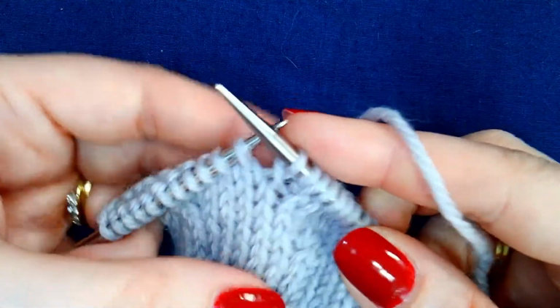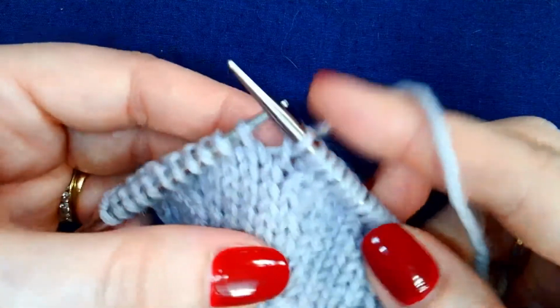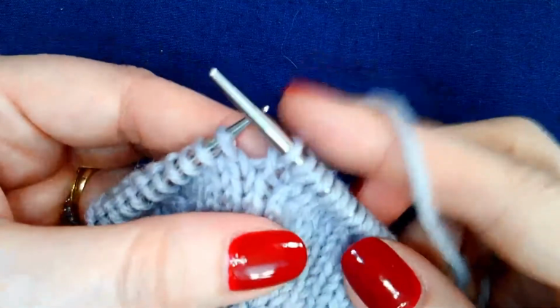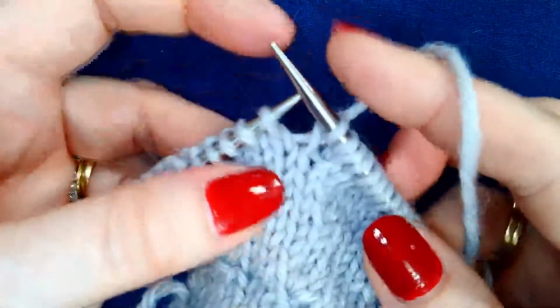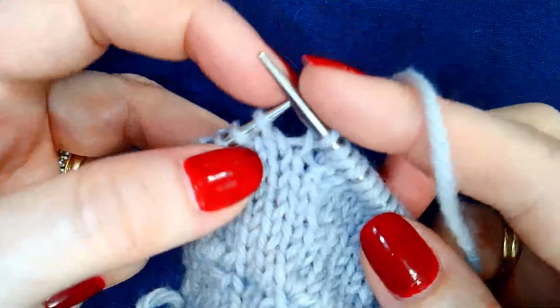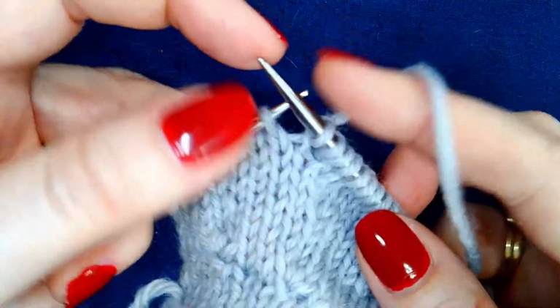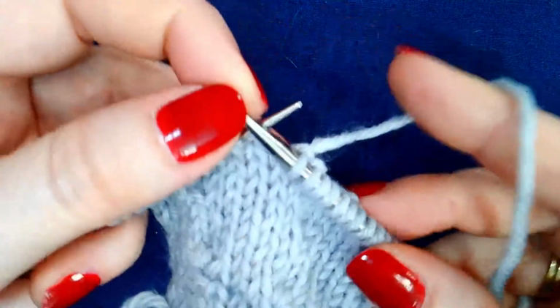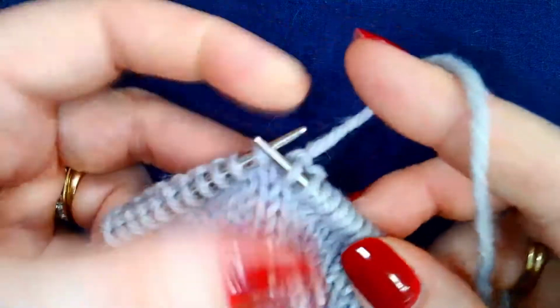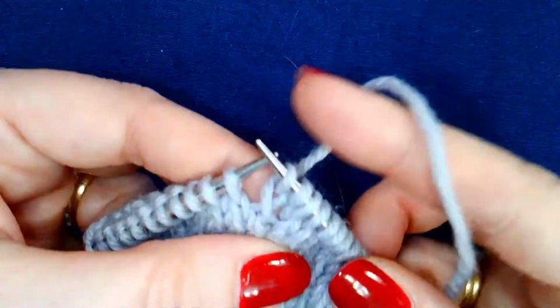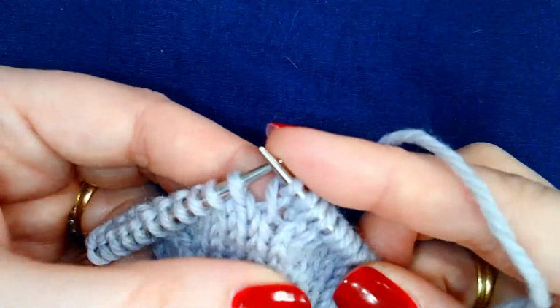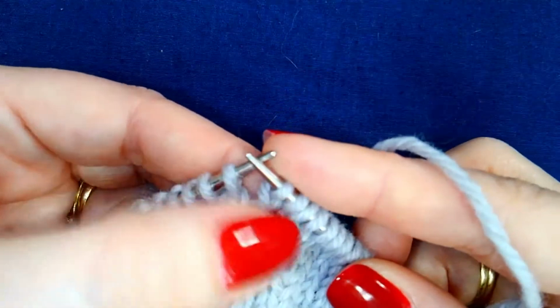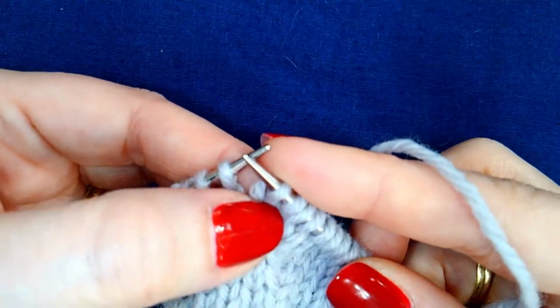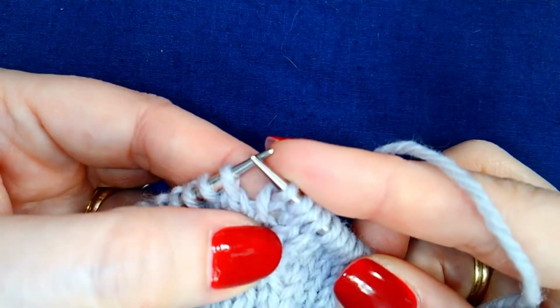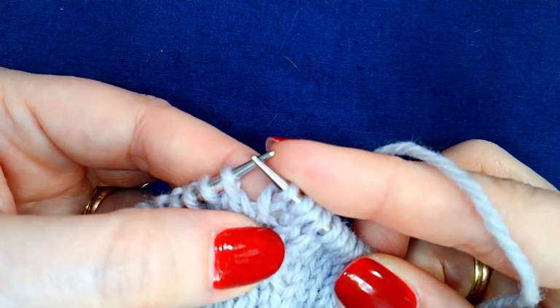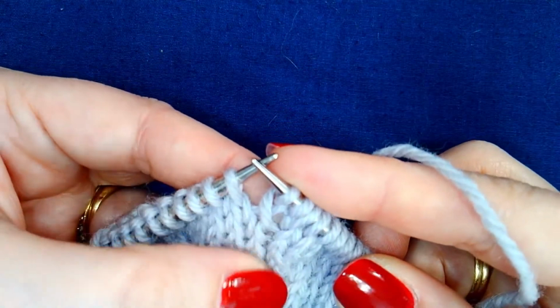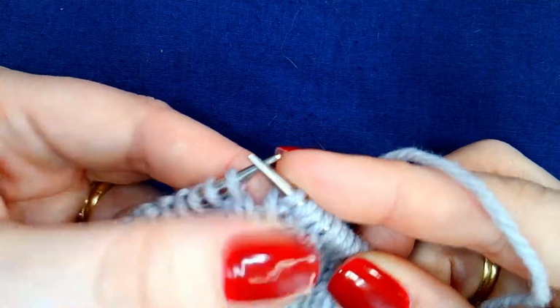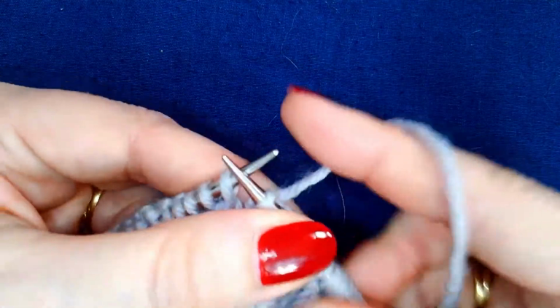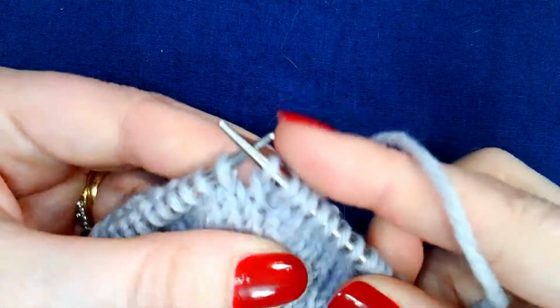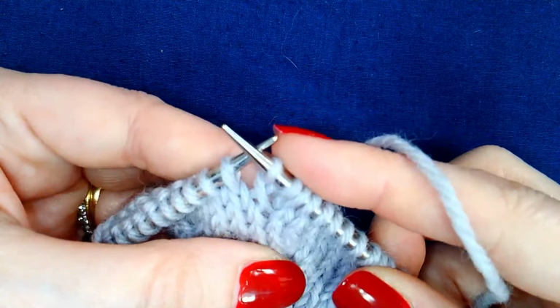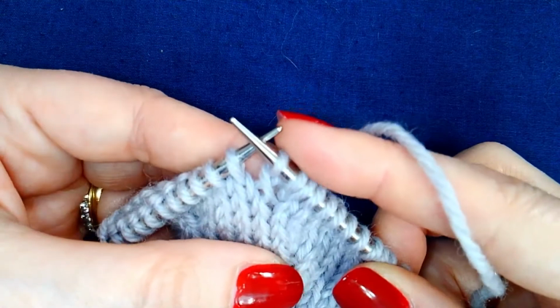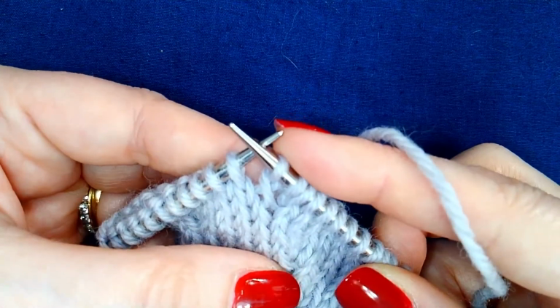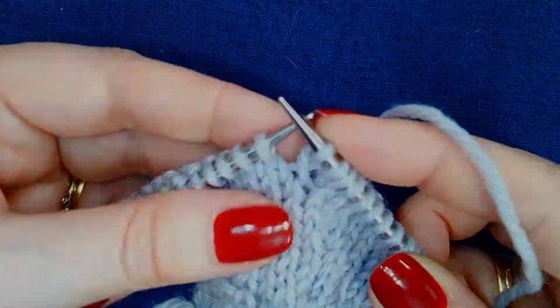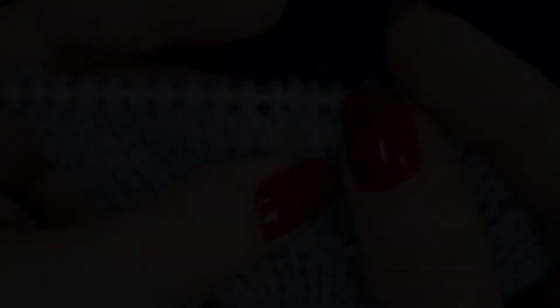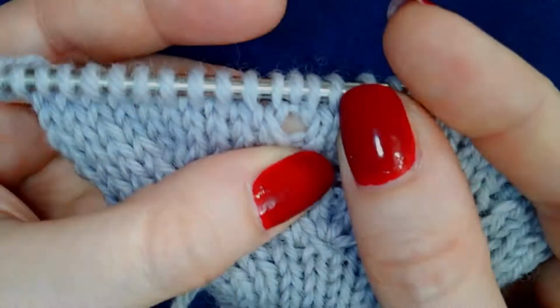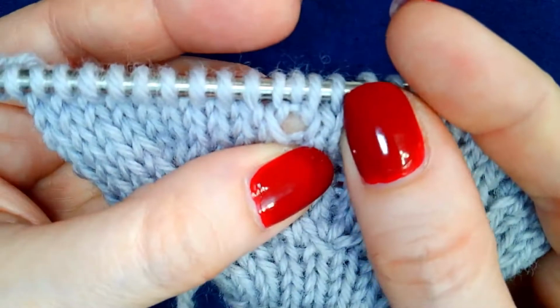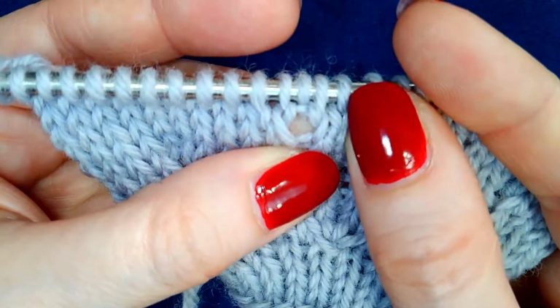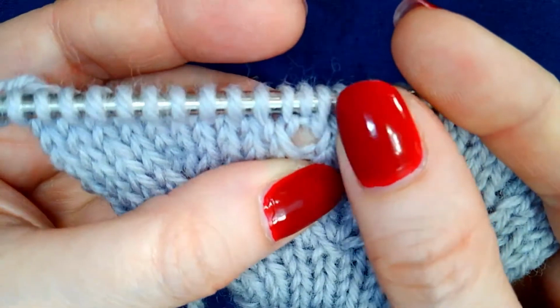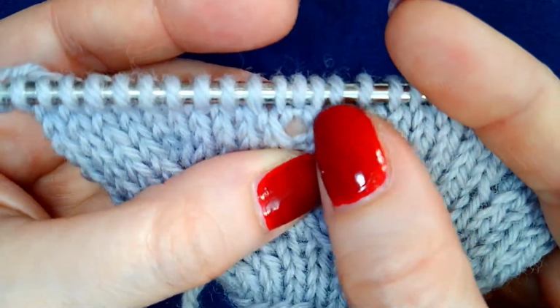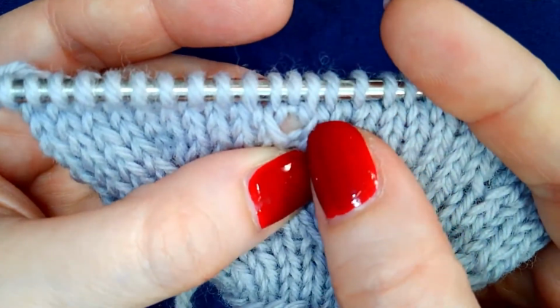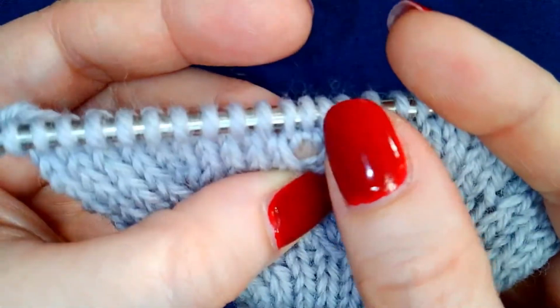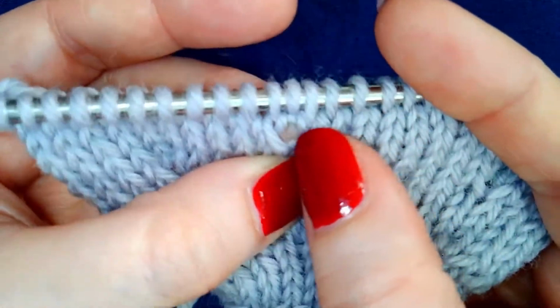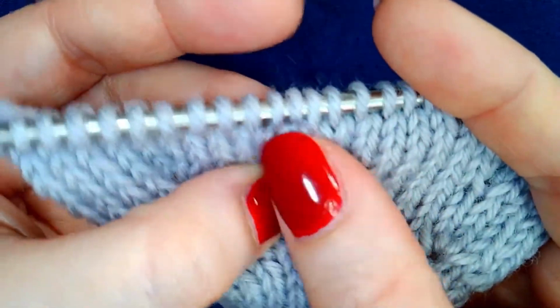I'm knitting through the back loop since I lifted it from the front, like so. It can help to work on the tips of your needles so that you're not stretching these stitches out too much. And that's what it looks like on the needles.